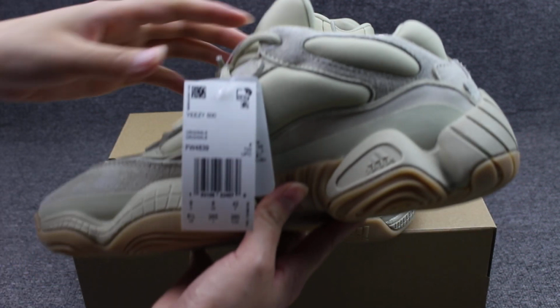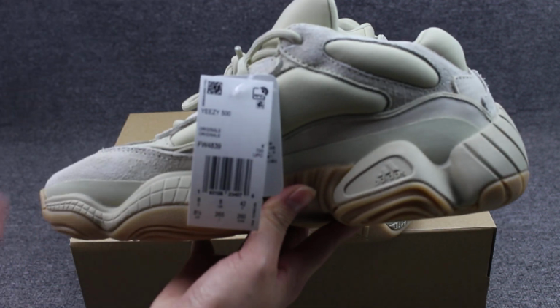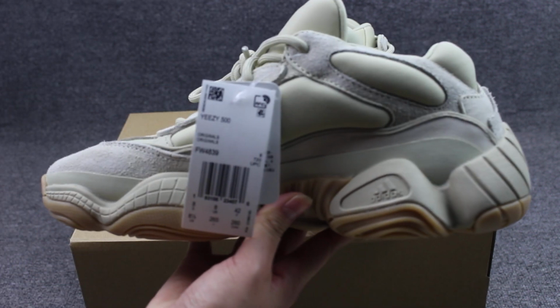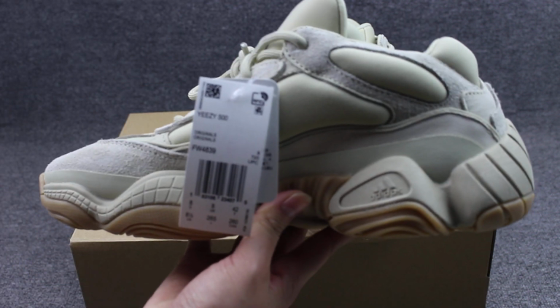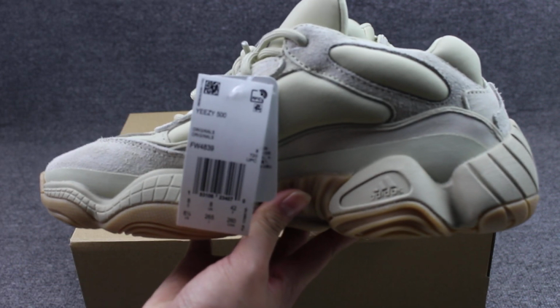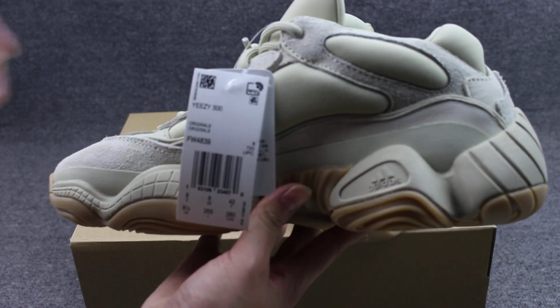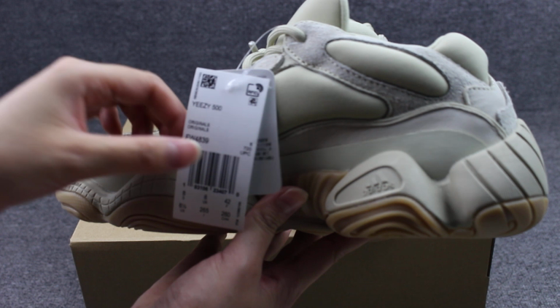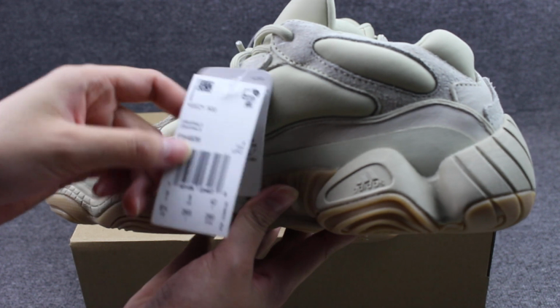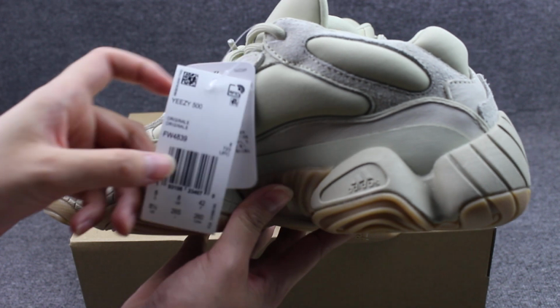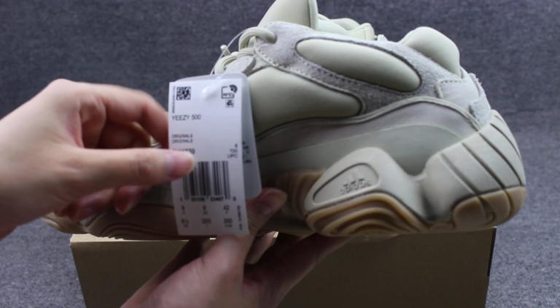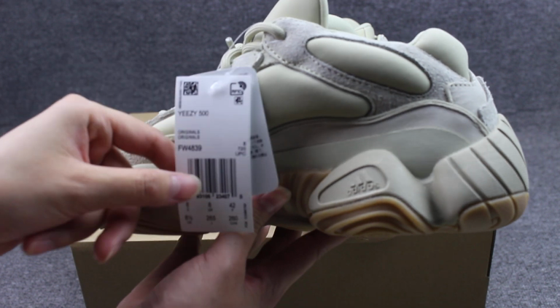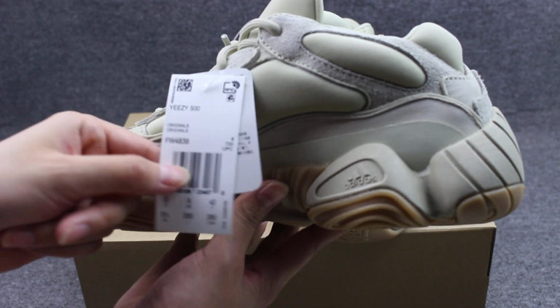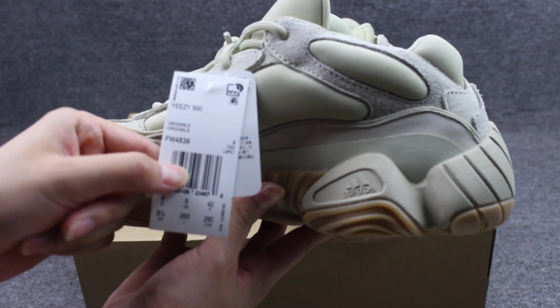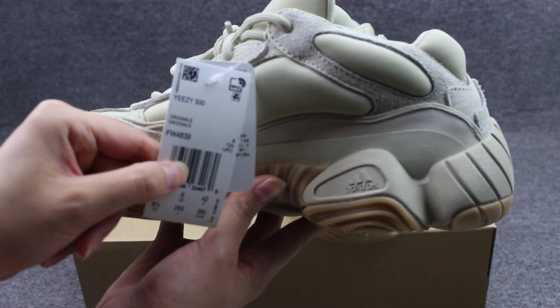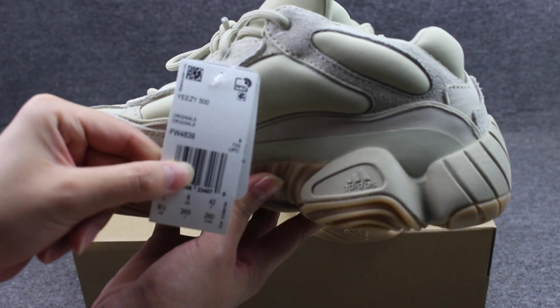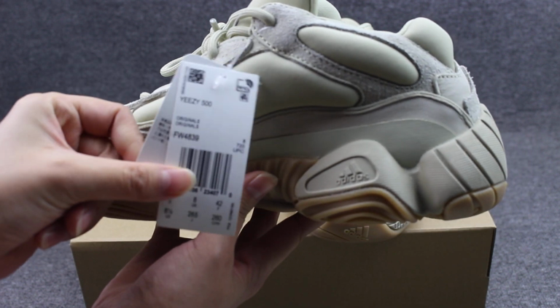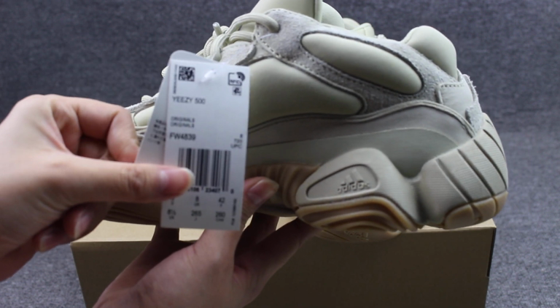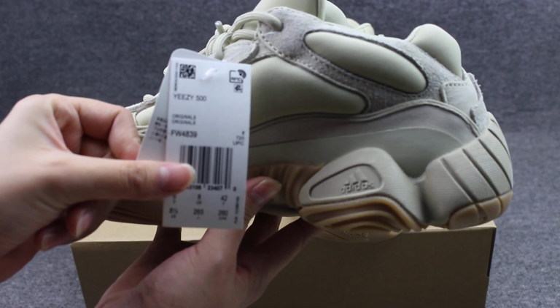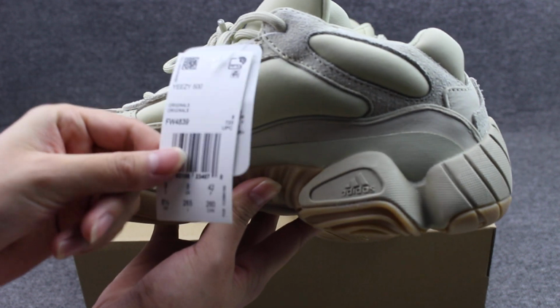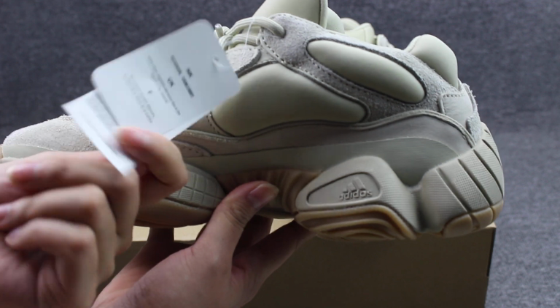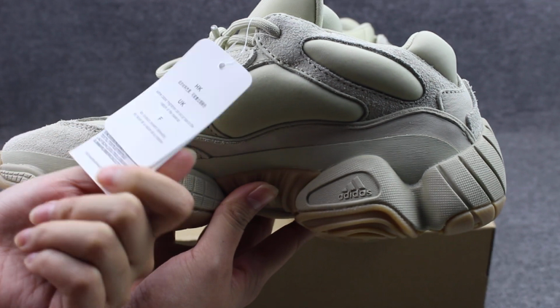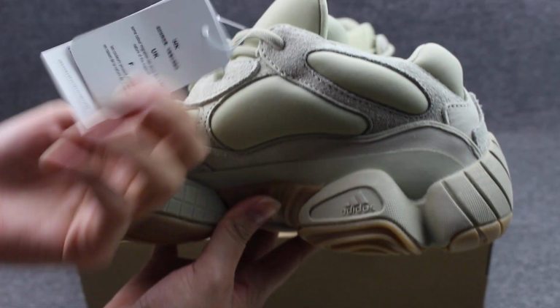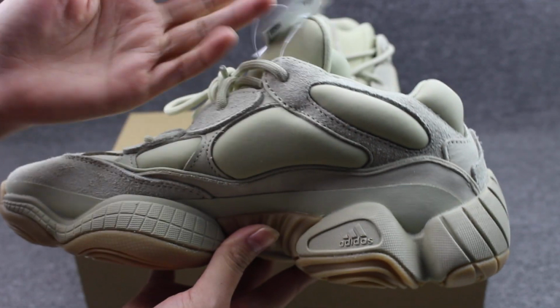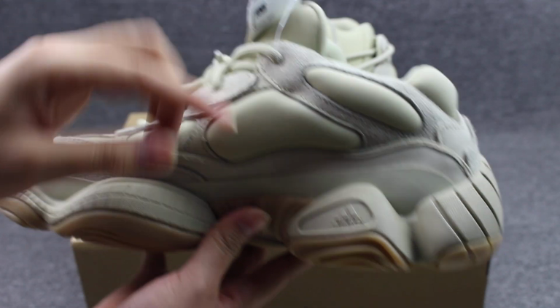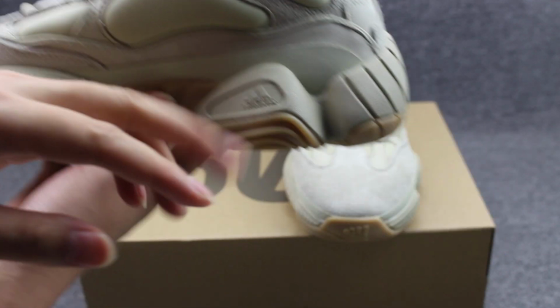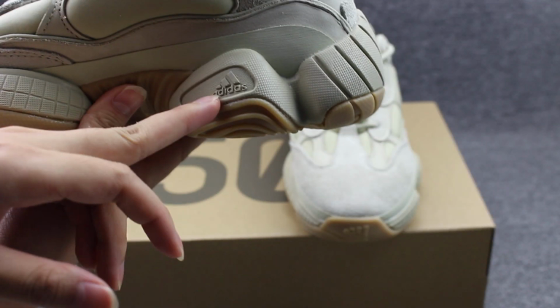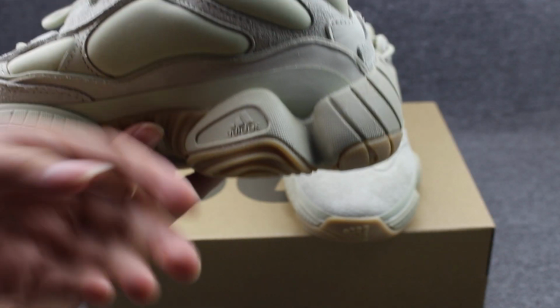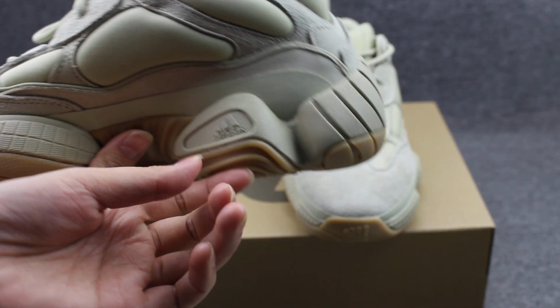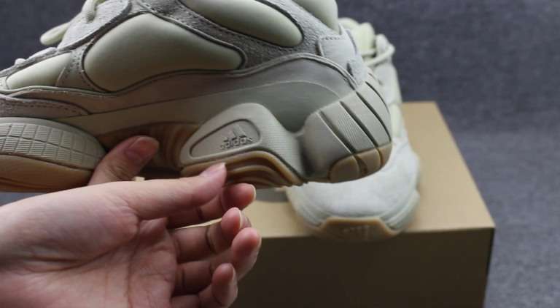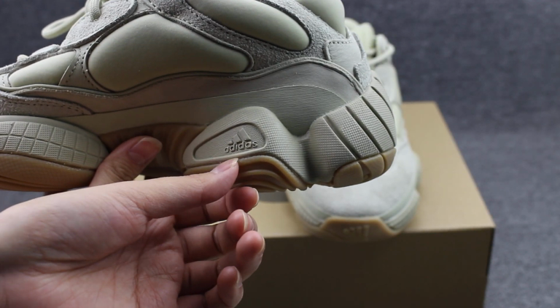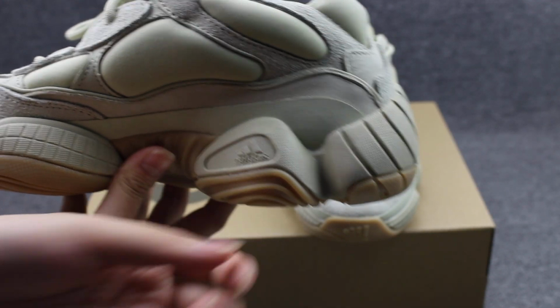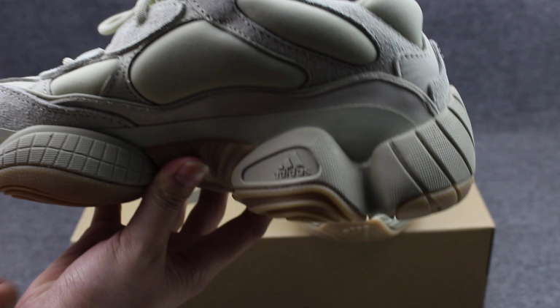Let's show you guys the shoes on the other side. Here, the EC500 tag. And the logos on the middle sole.